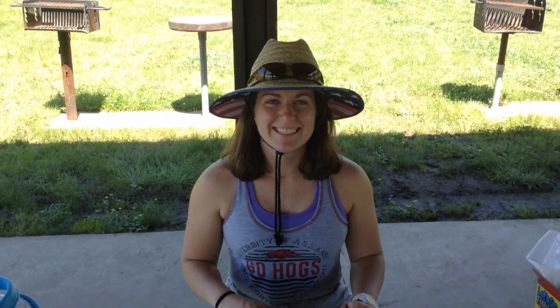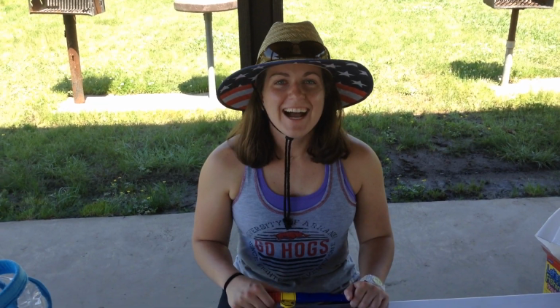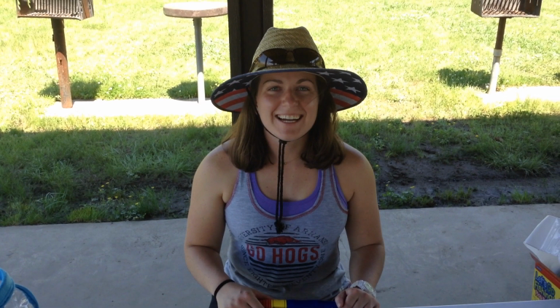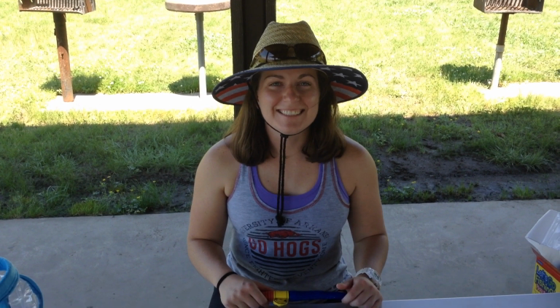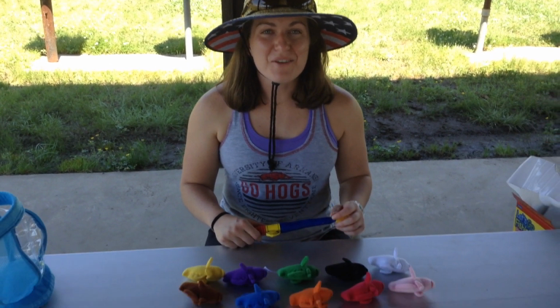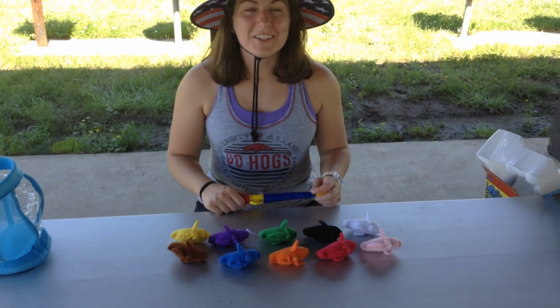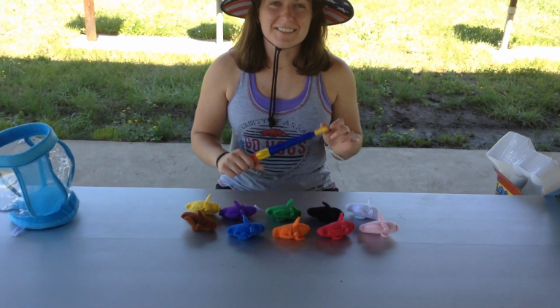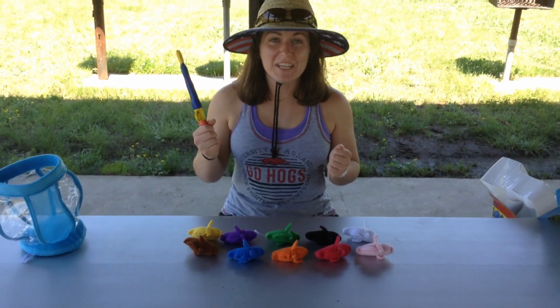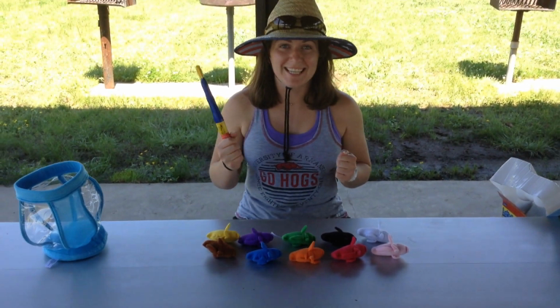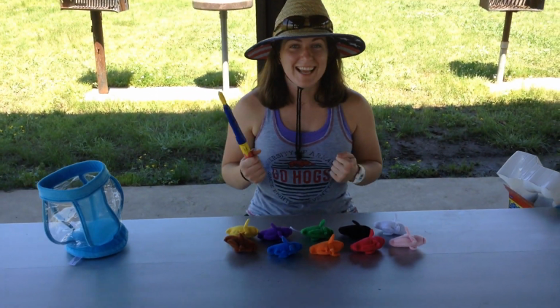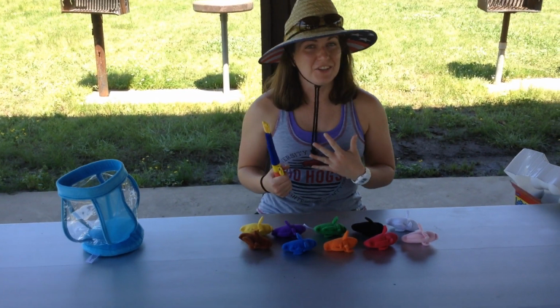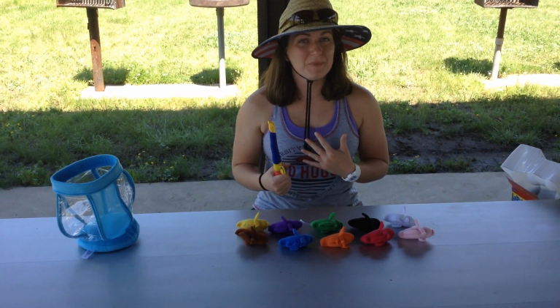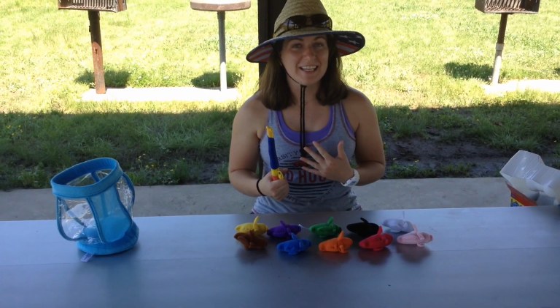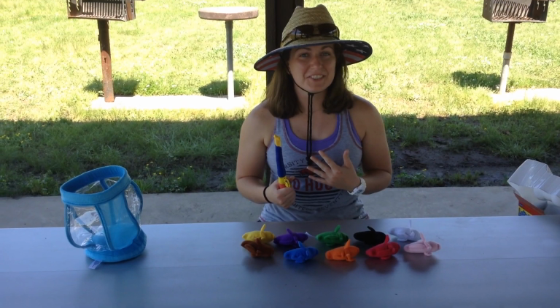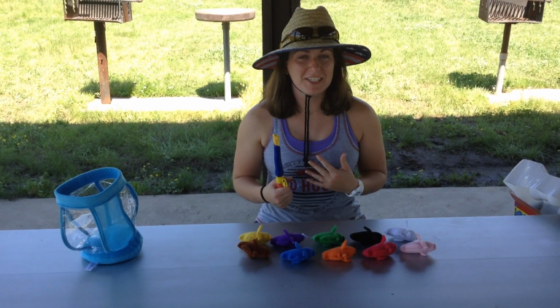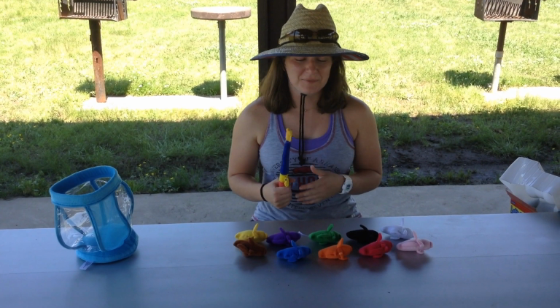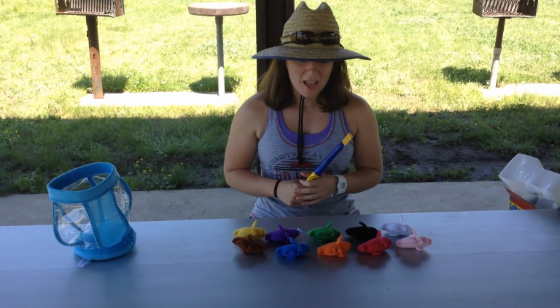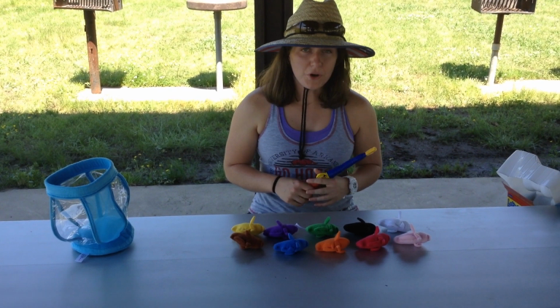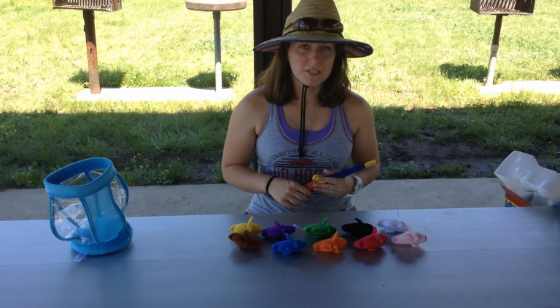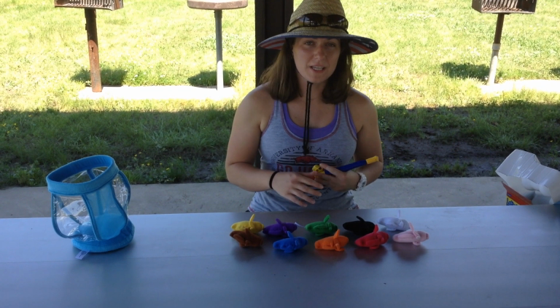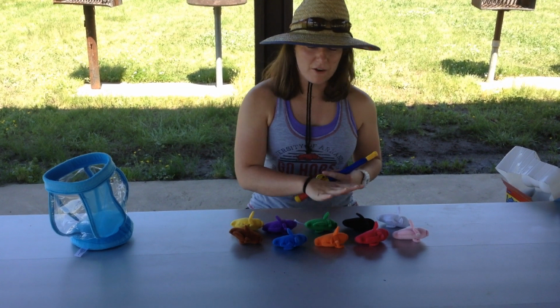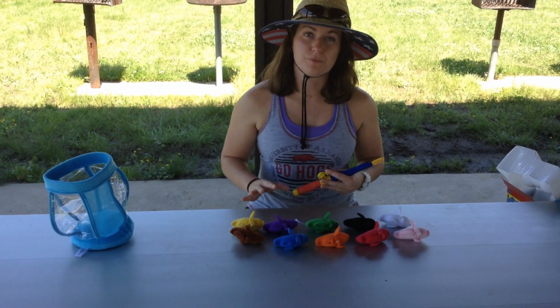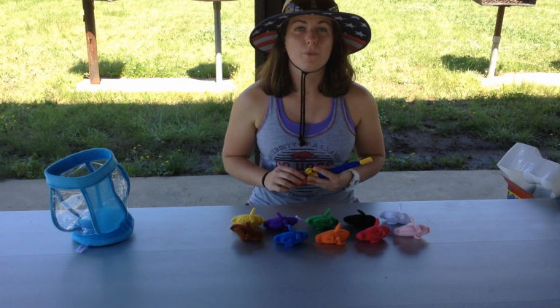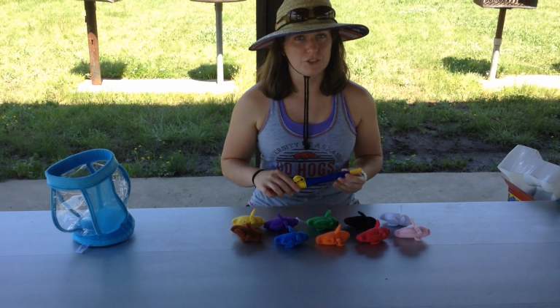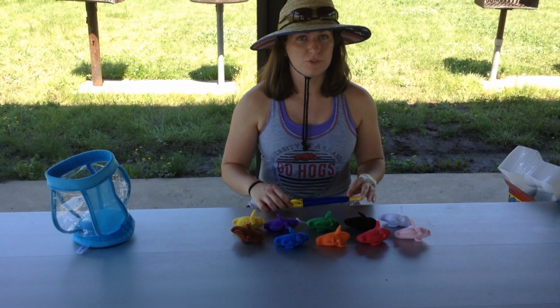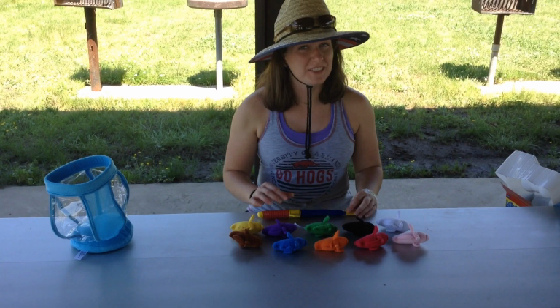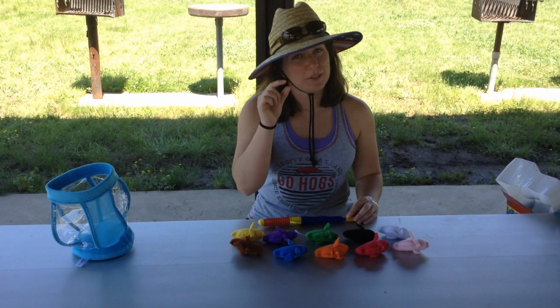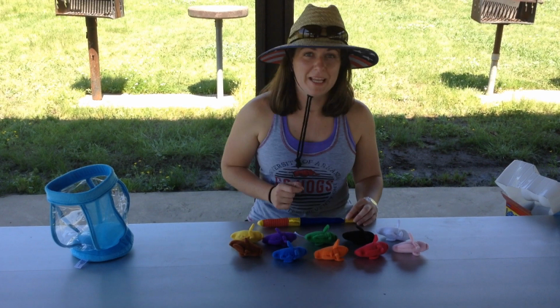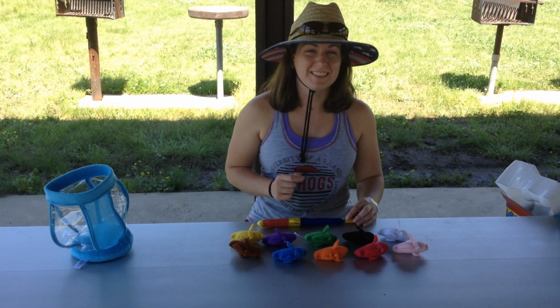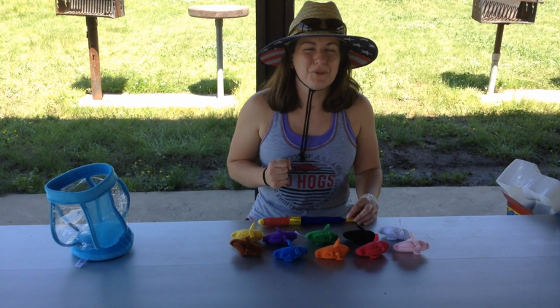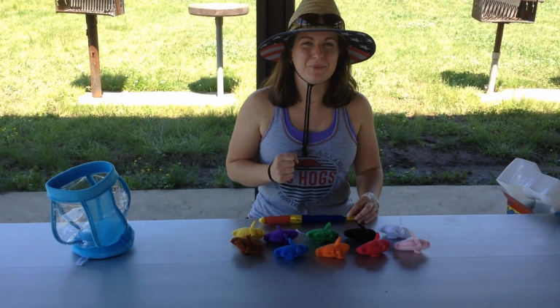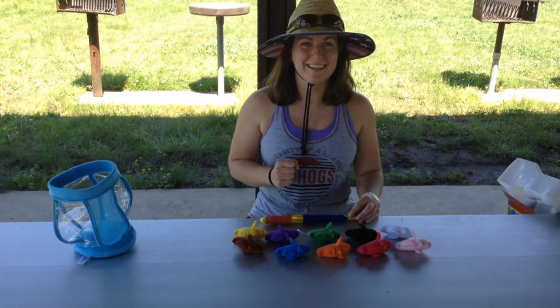Hi guys, today we are going to get to go fishing. And you know Miss Katie loves to go fishing. We're going to be talking about our fish before we get to go, so we have to have a little bit of patience, even though we're so excited.